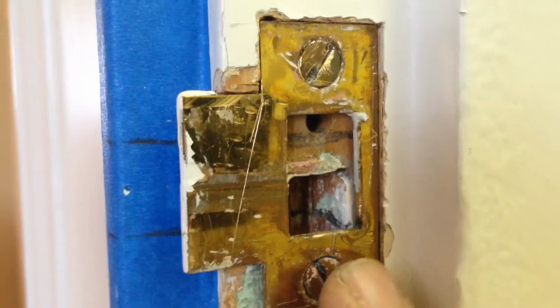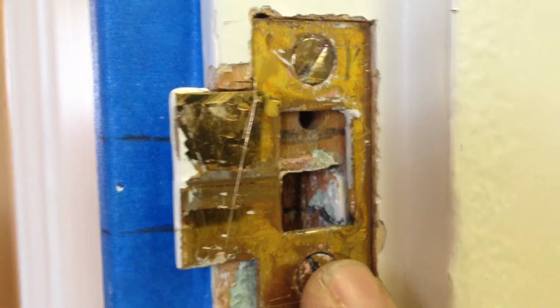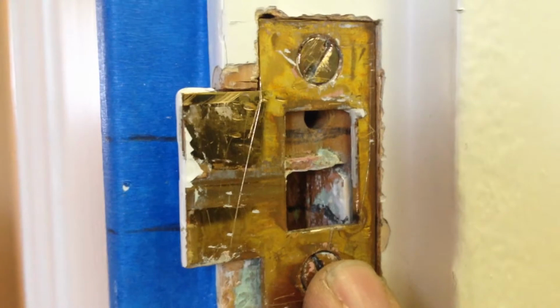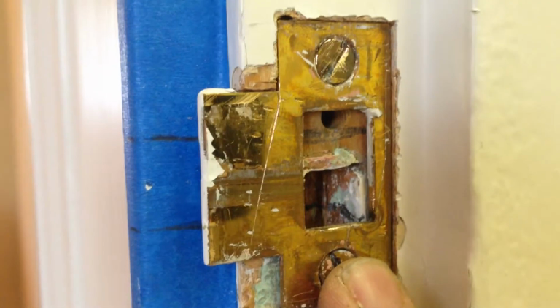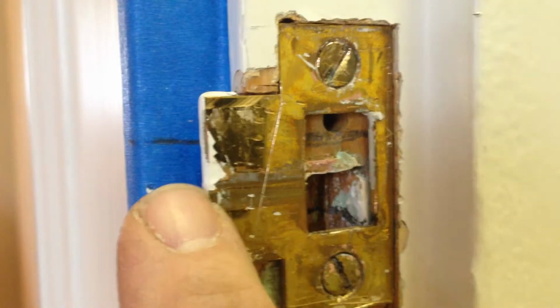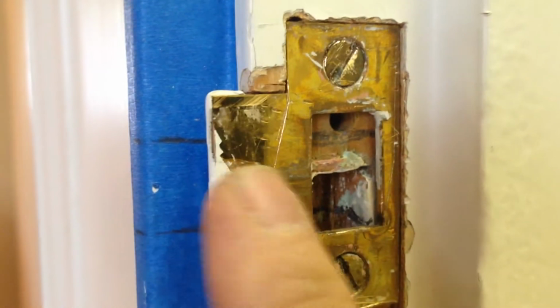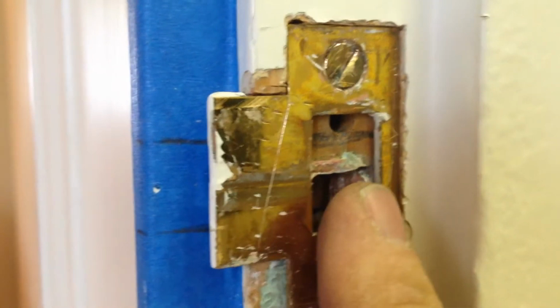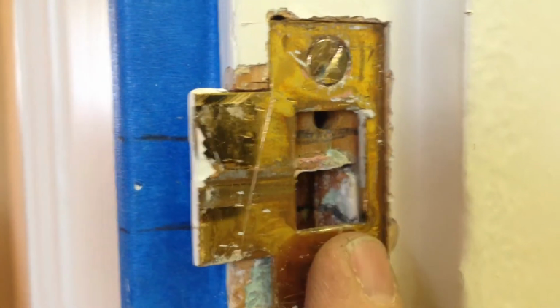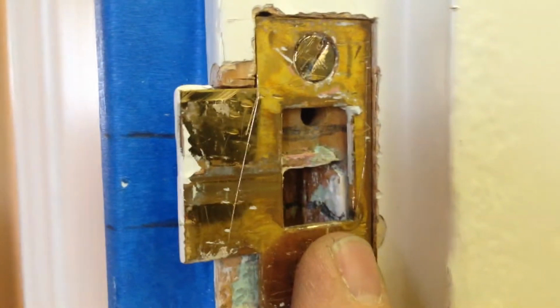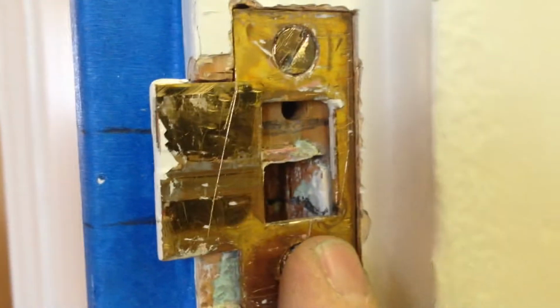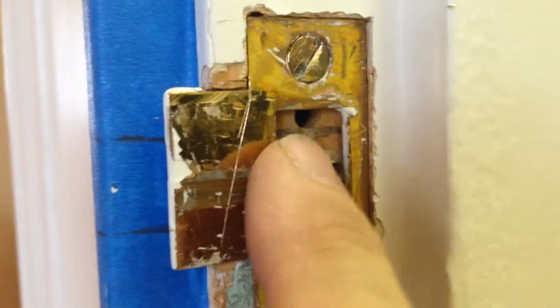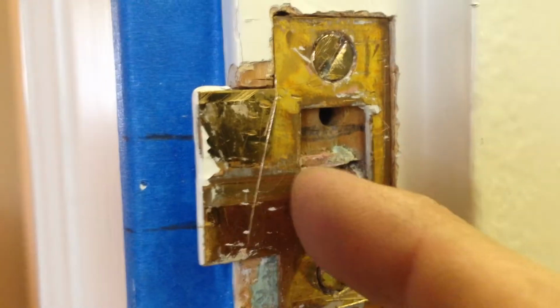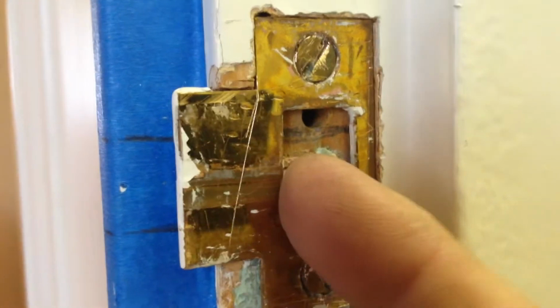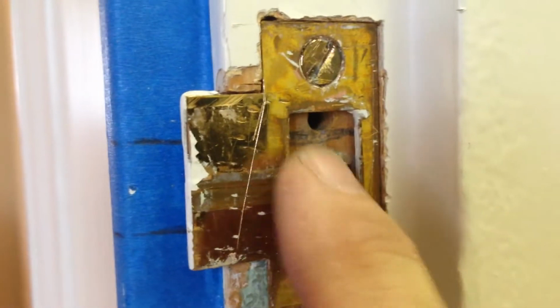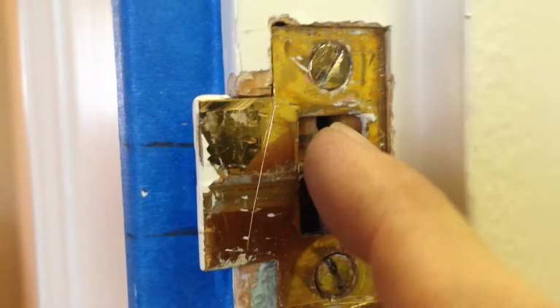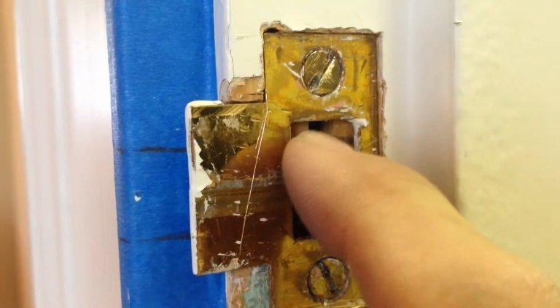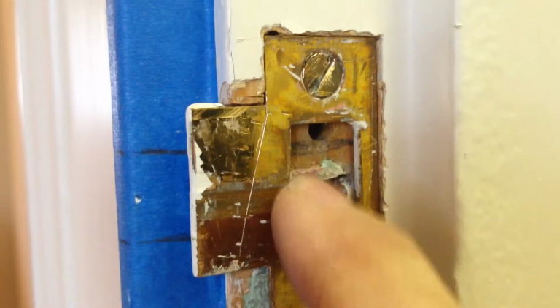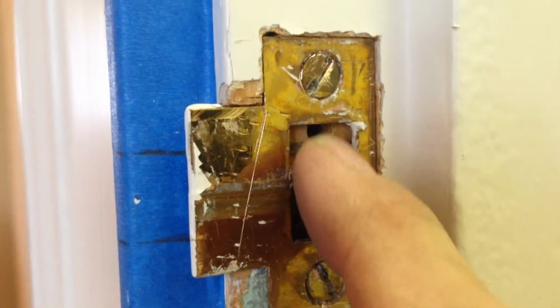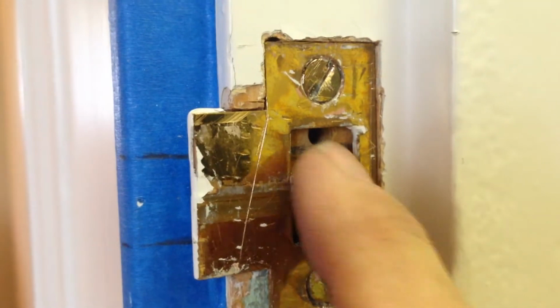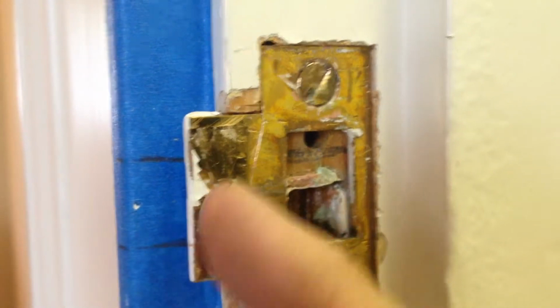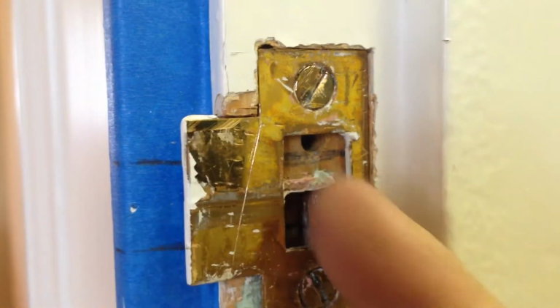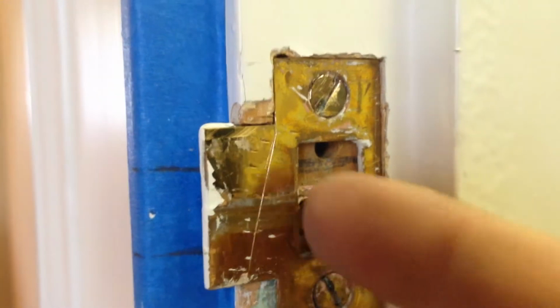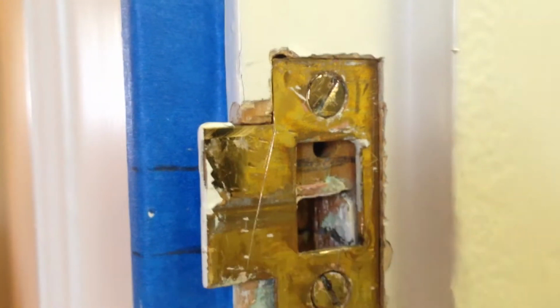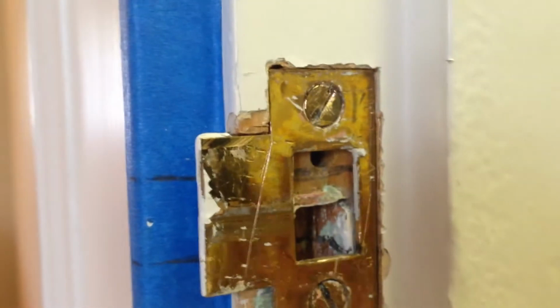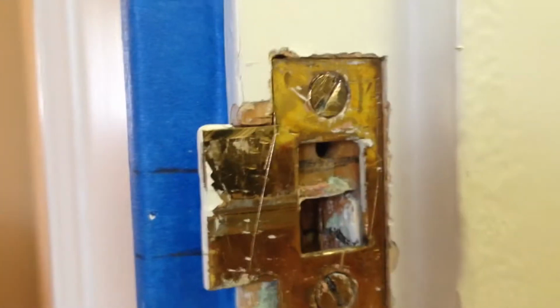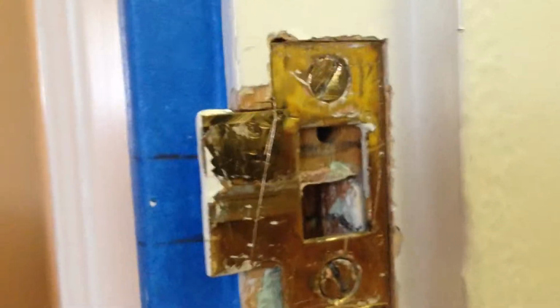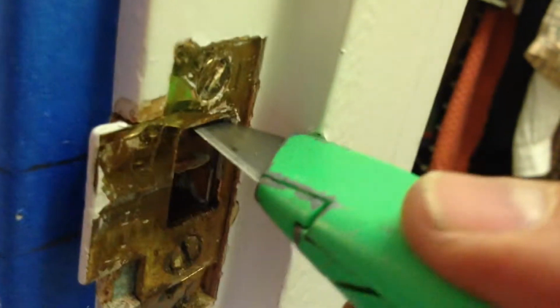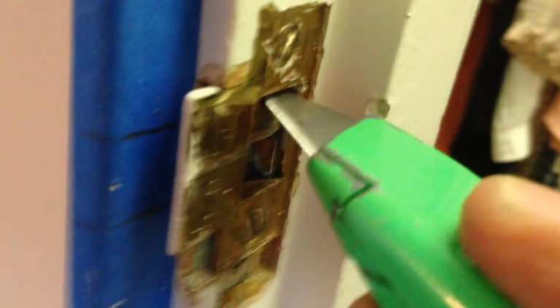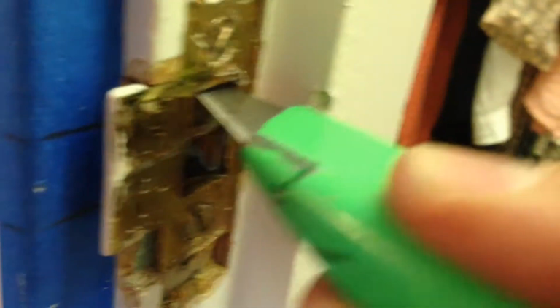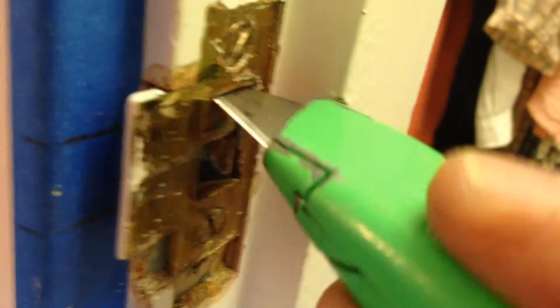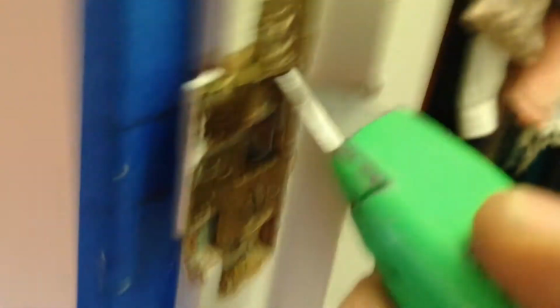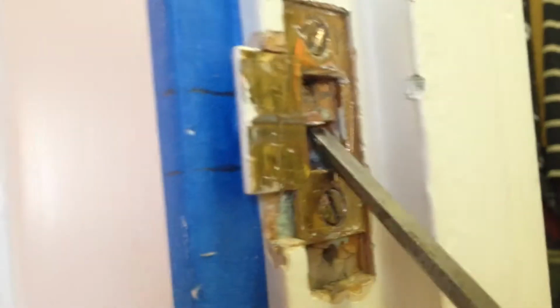Got my strike plate in. I tested the door — it does close. Now I have to take my chisel and my knife and take out this little bit of wood here so the tongue will be able to go all the way back. Let's cut that out.